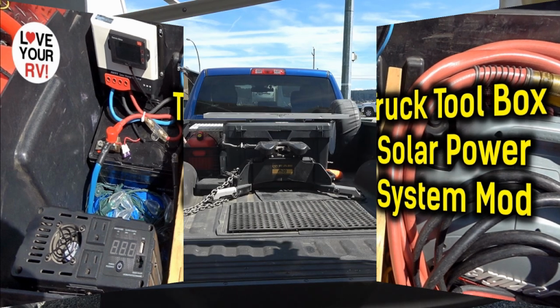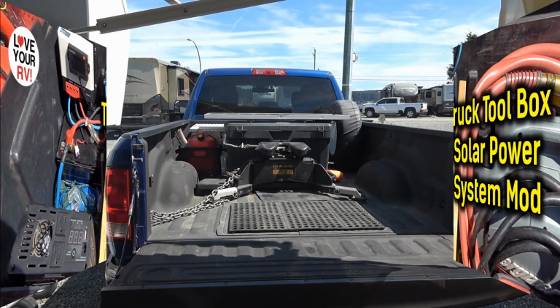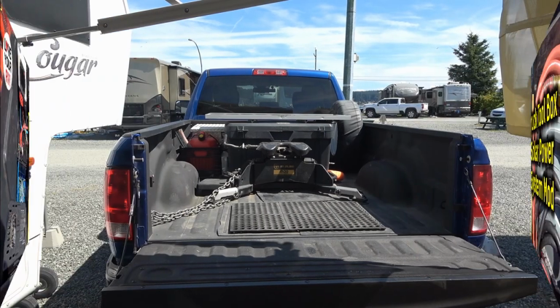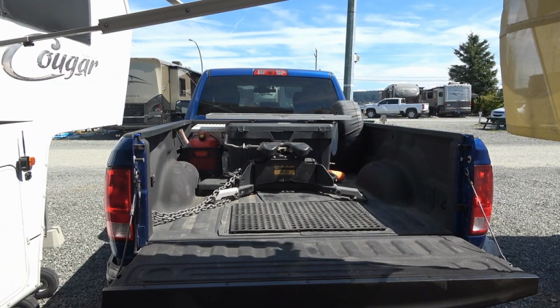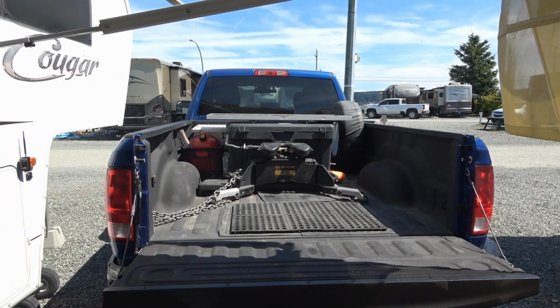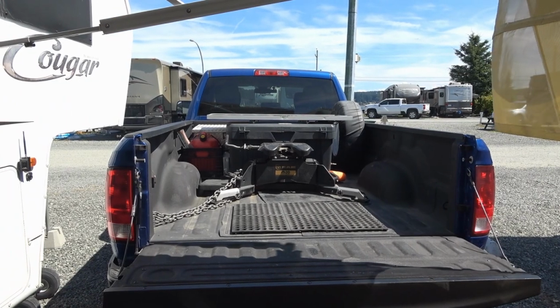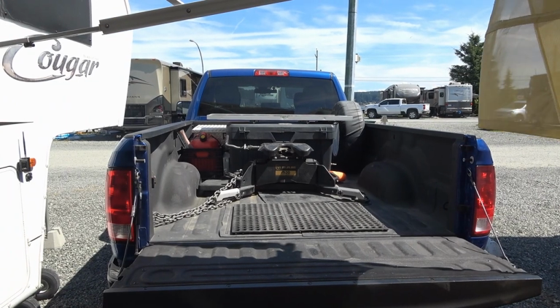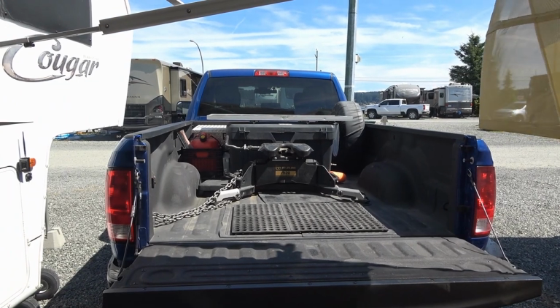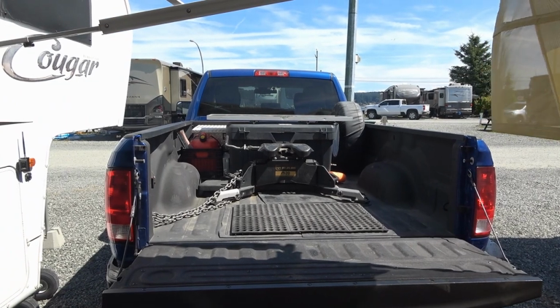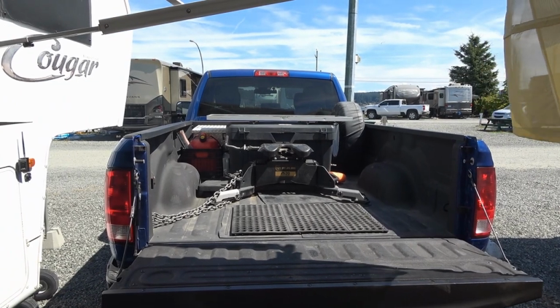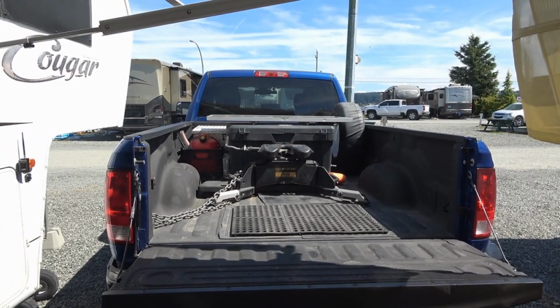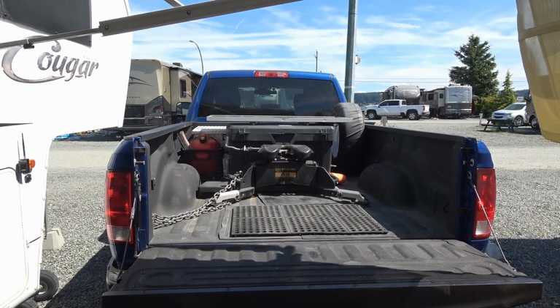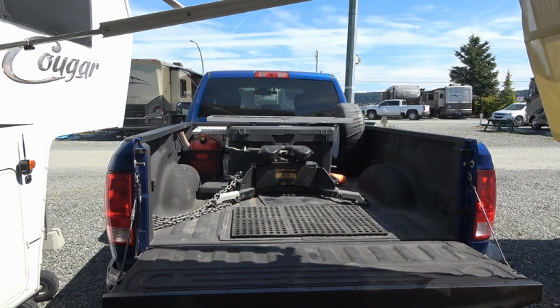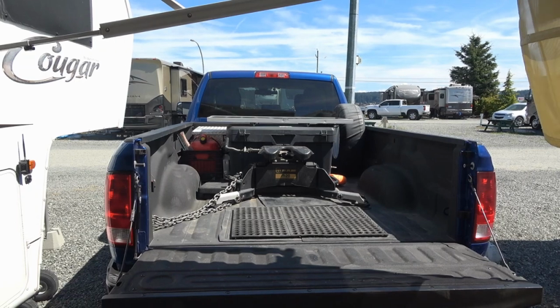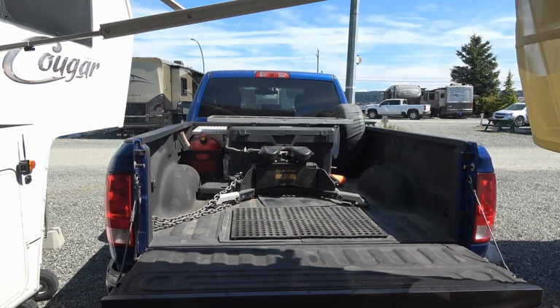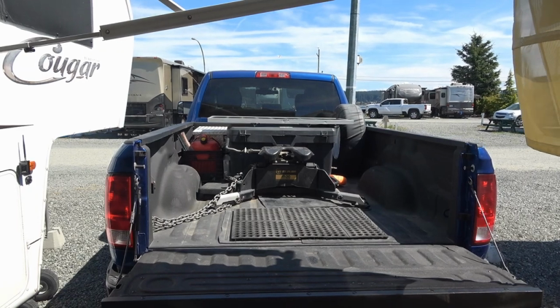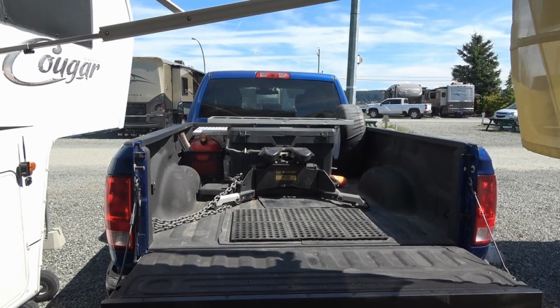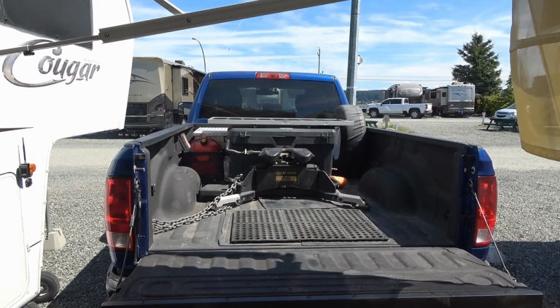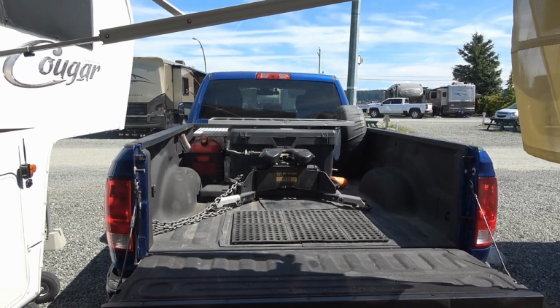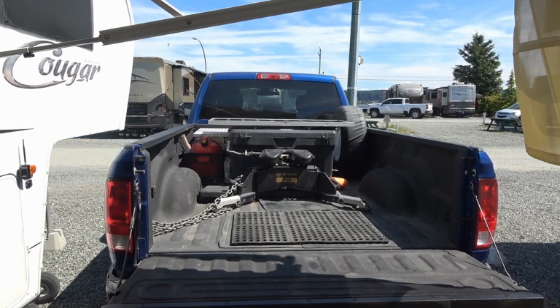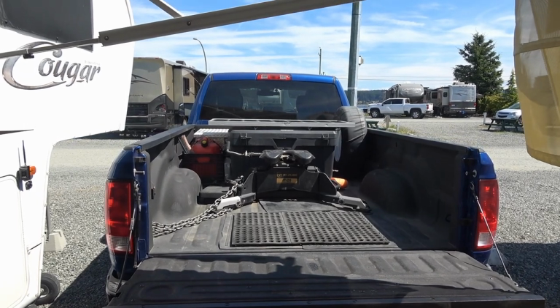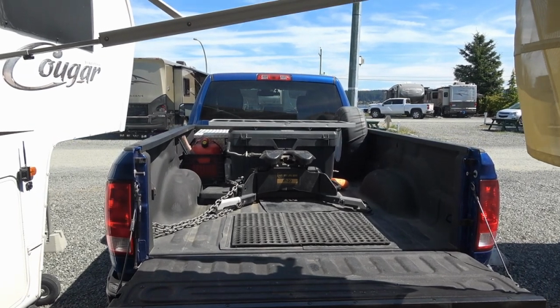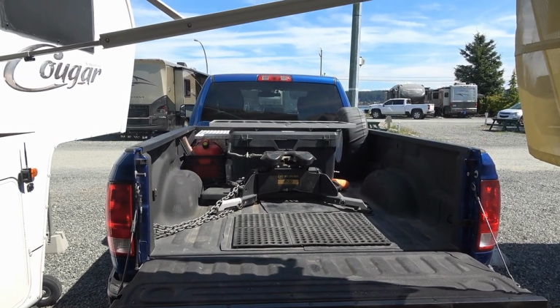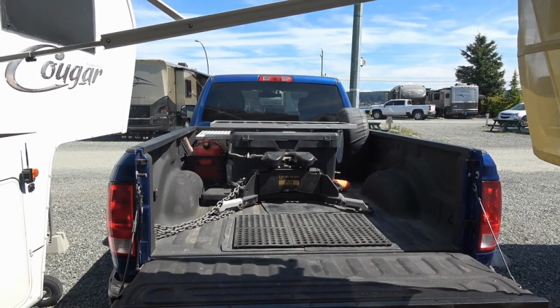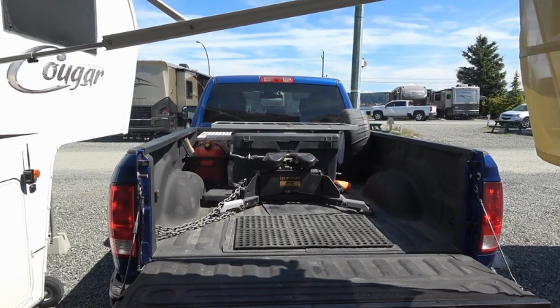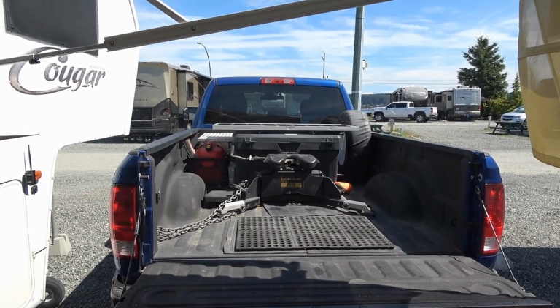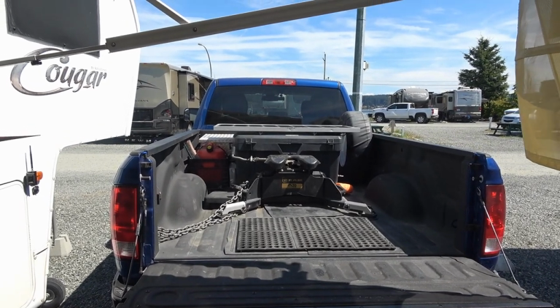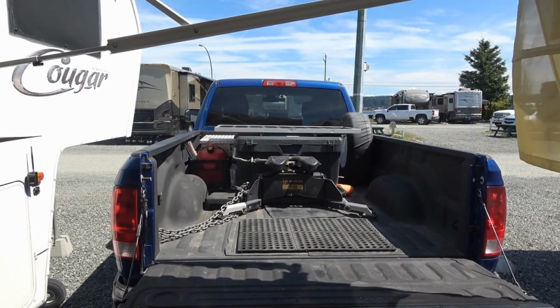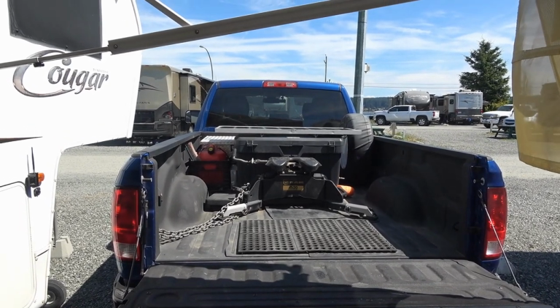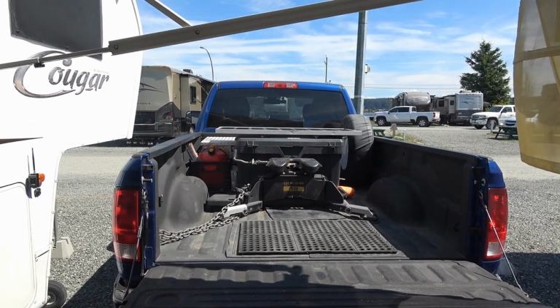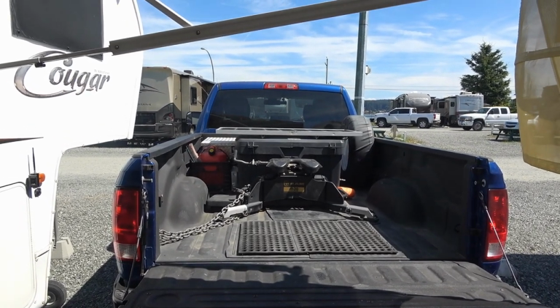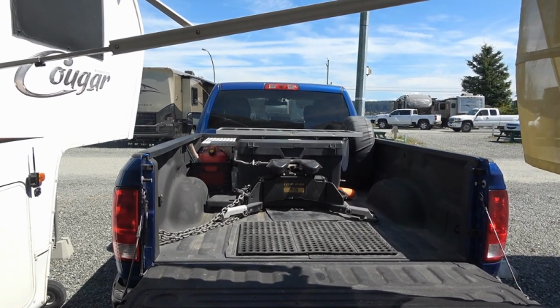Hey guys, Ray from Lovey RV. Today I'm going to show you some mods I've been working on in my truck toolbox.